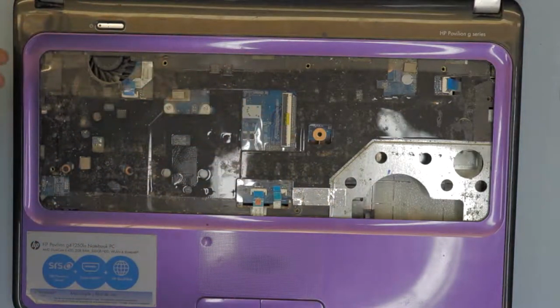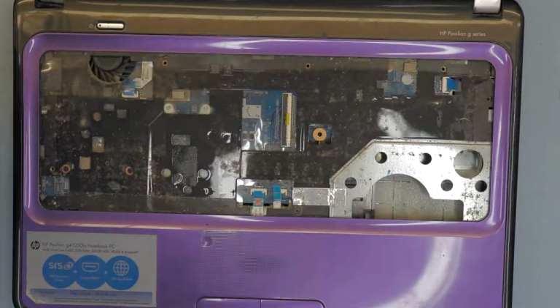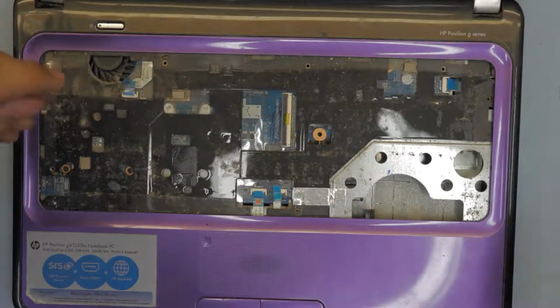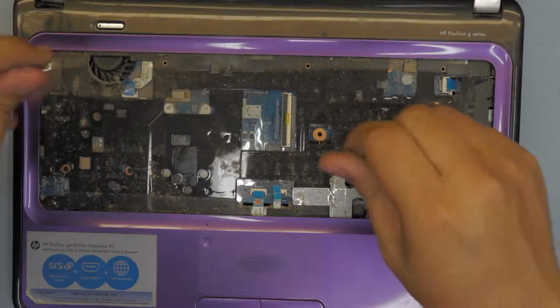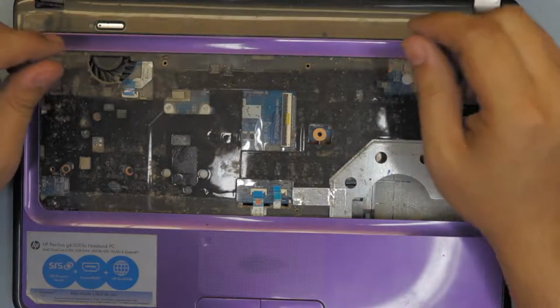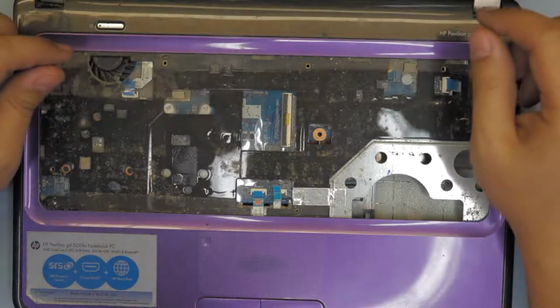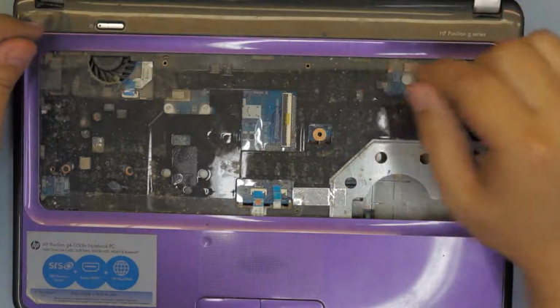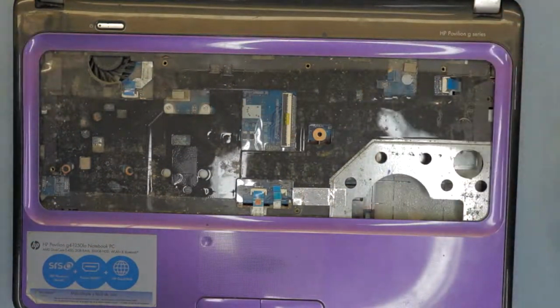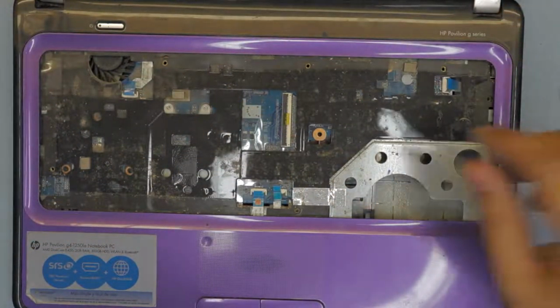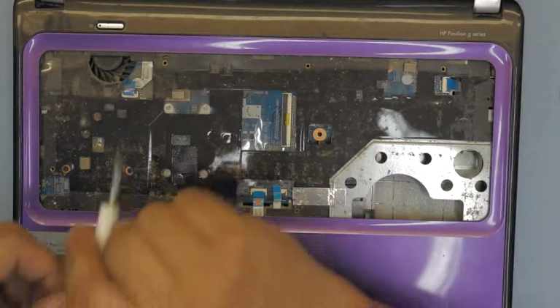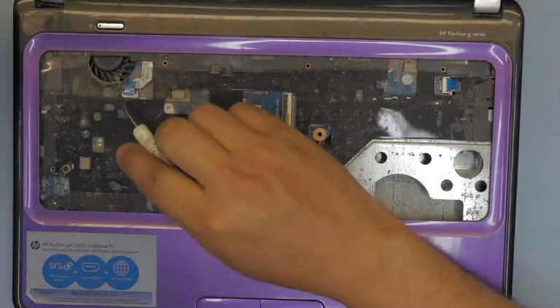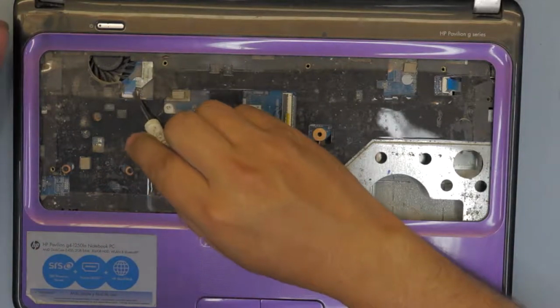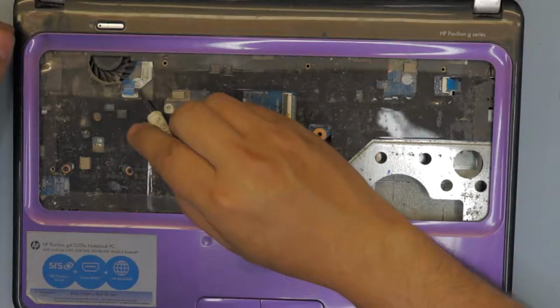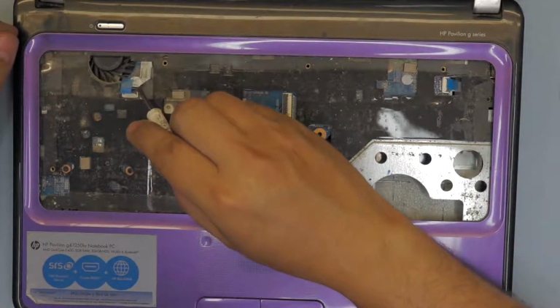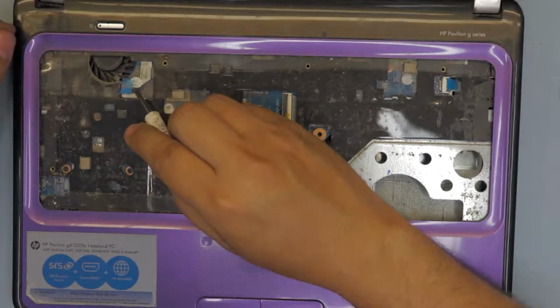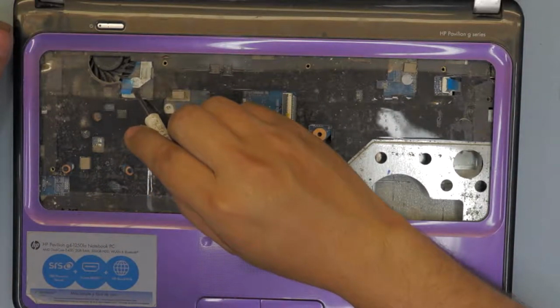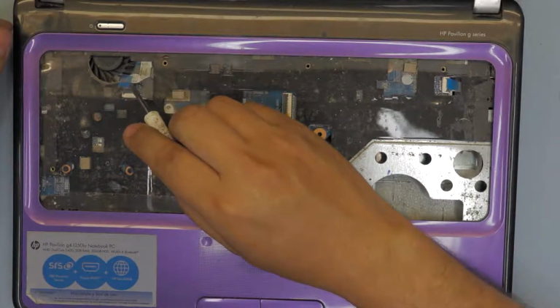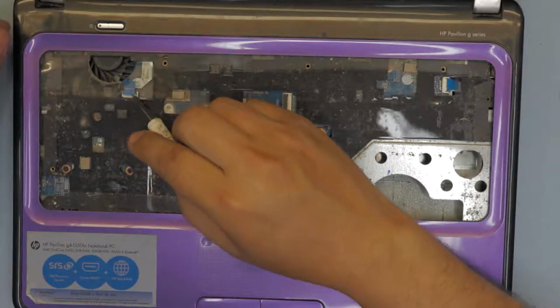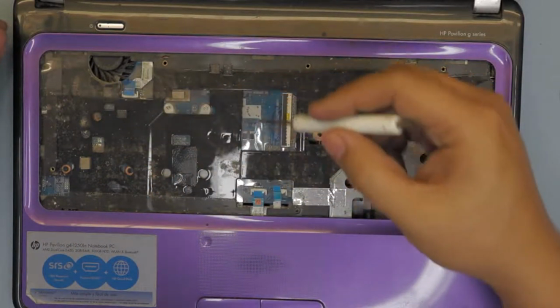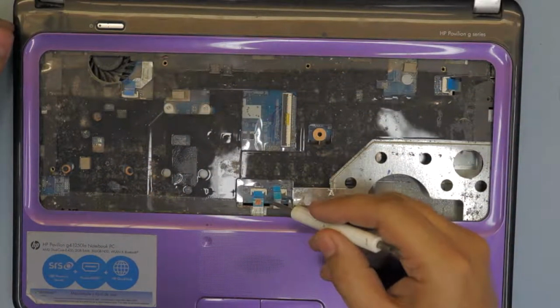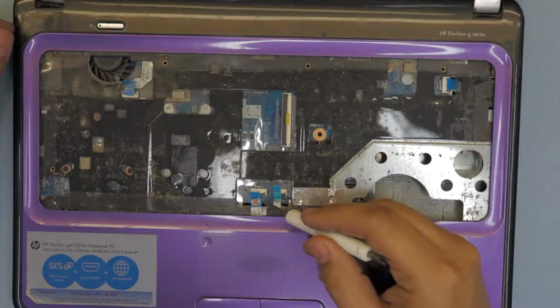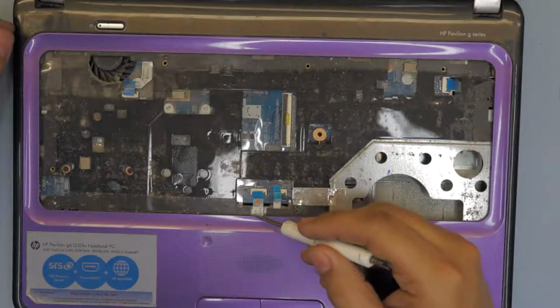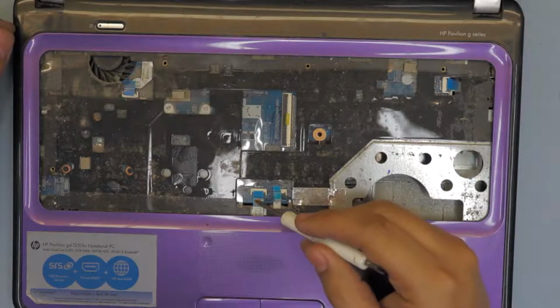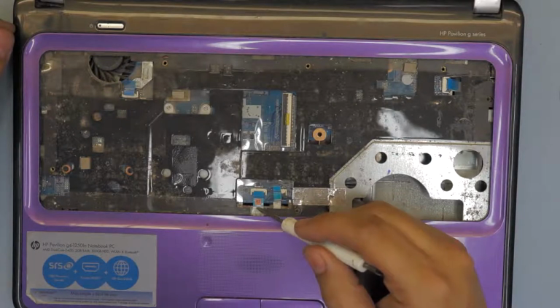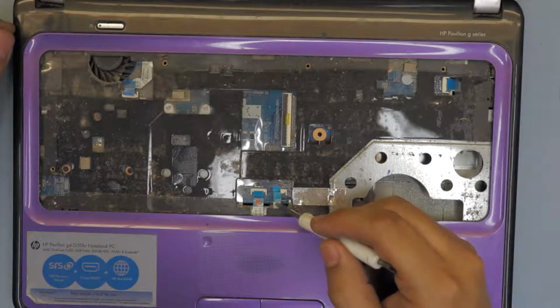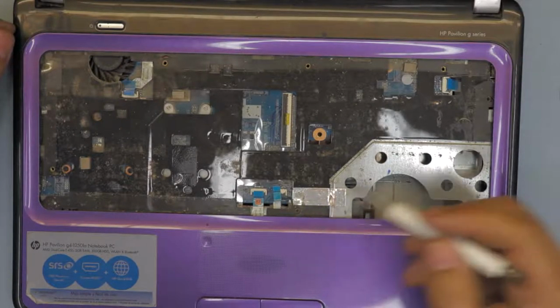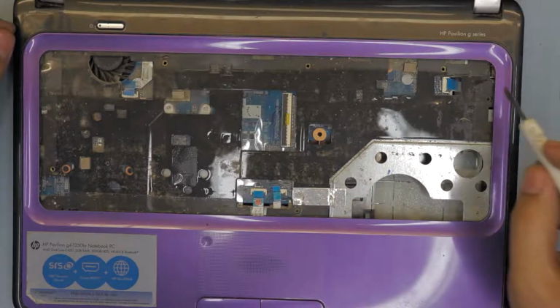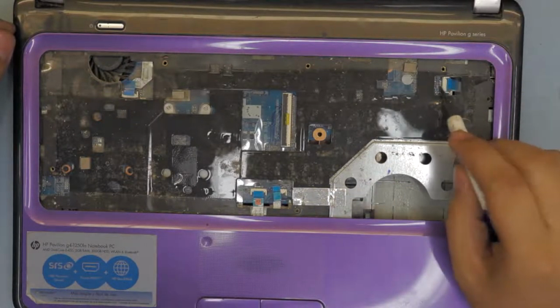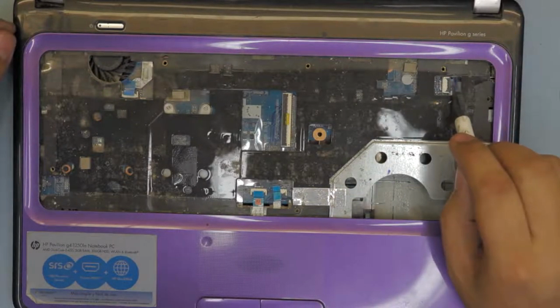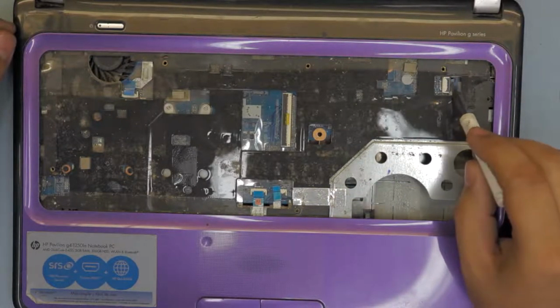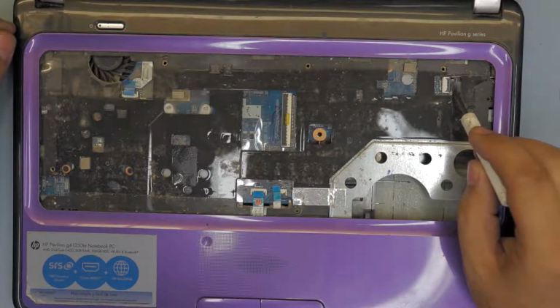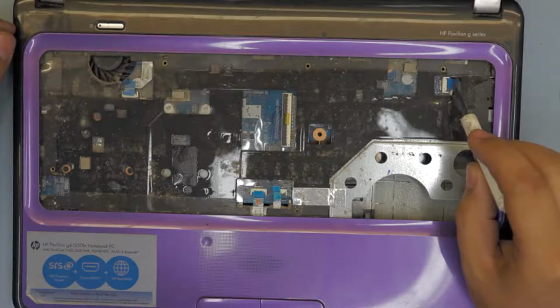Next you want to unplug the ribbon cable for the power-on button, which is right there. Also remove the ribbon cable for the mouse and touchpad, and the one for the side USB ports.